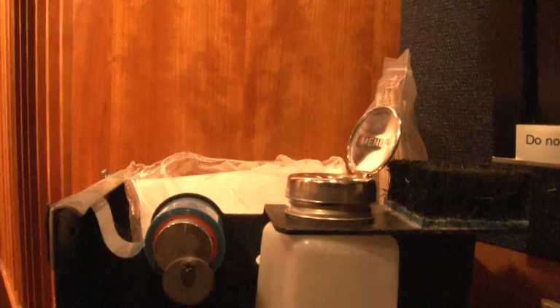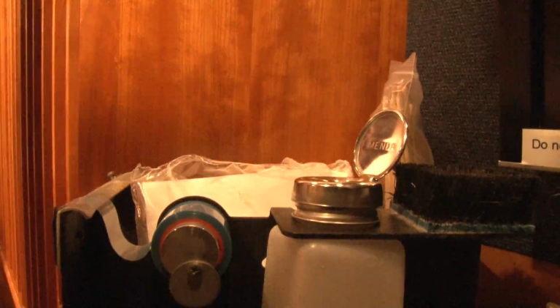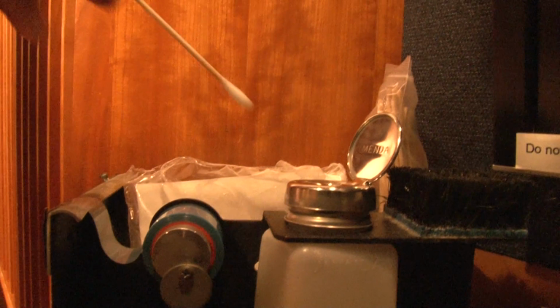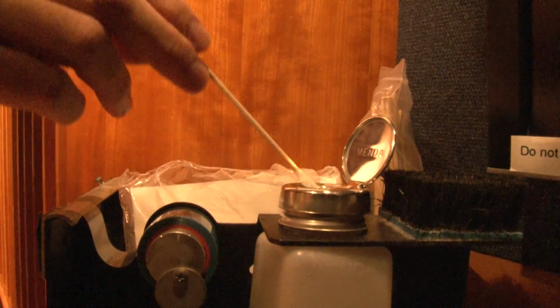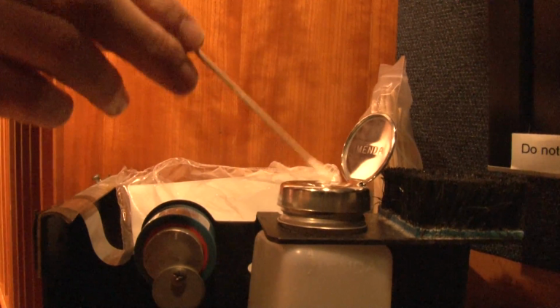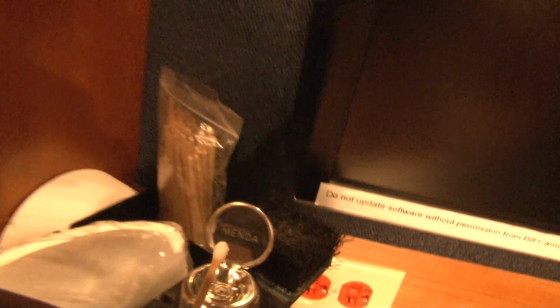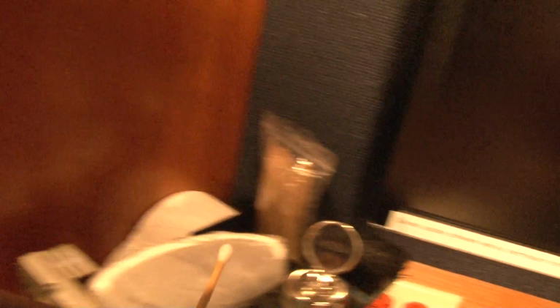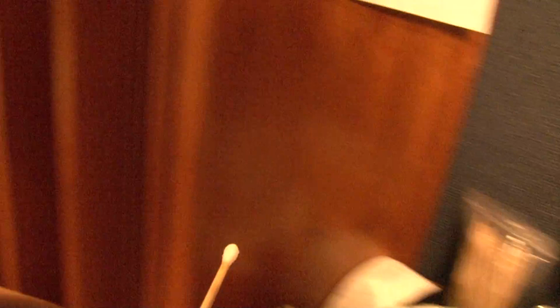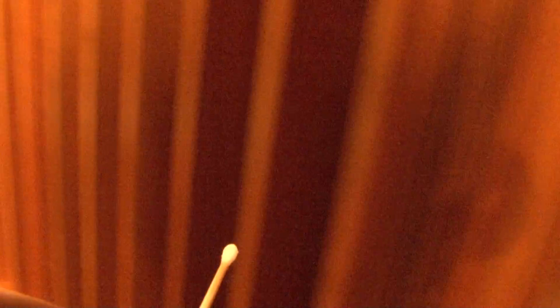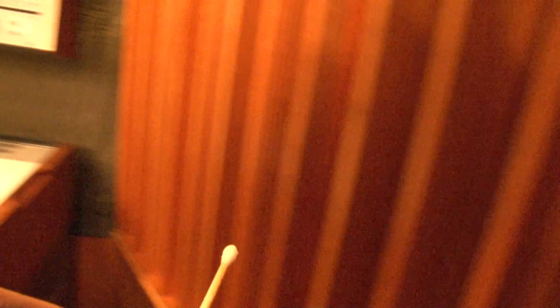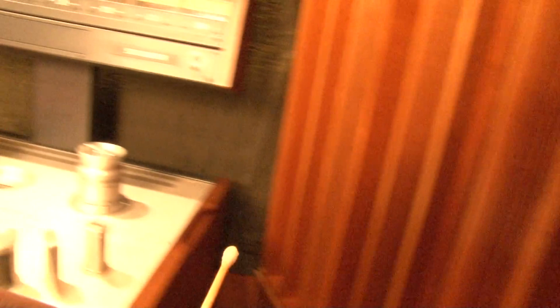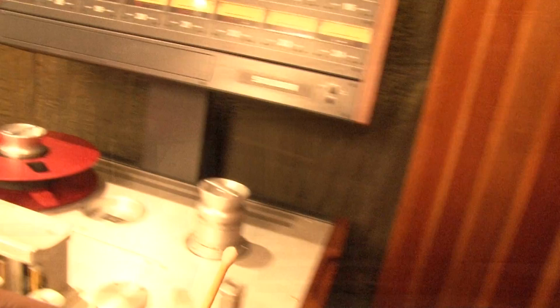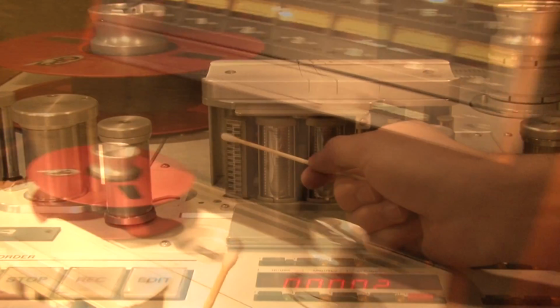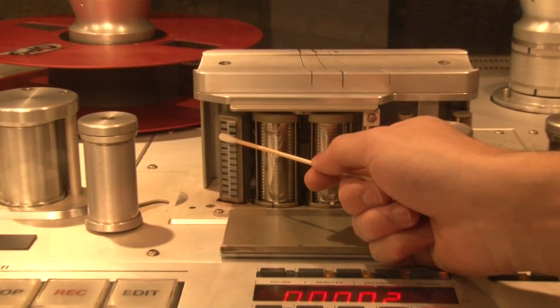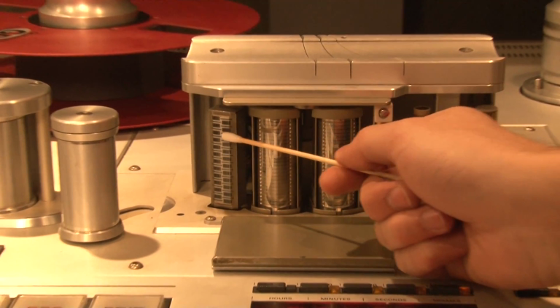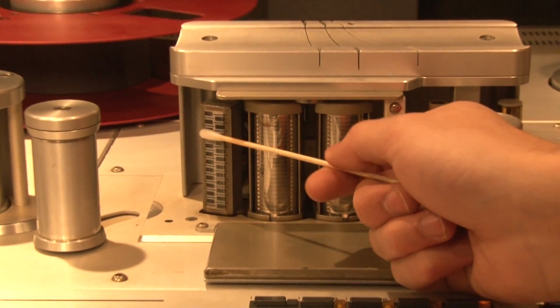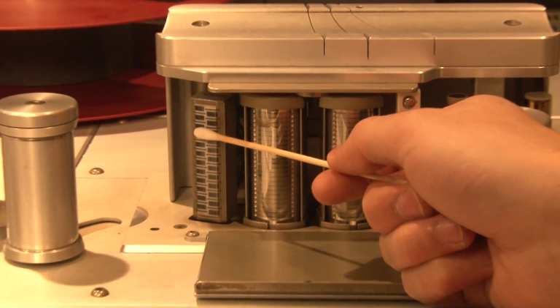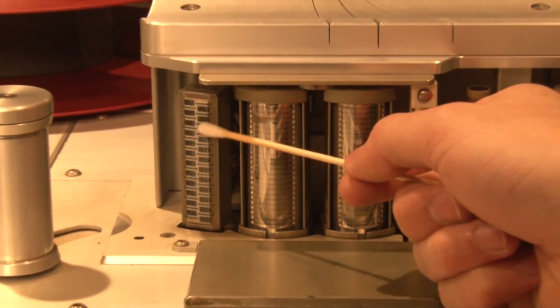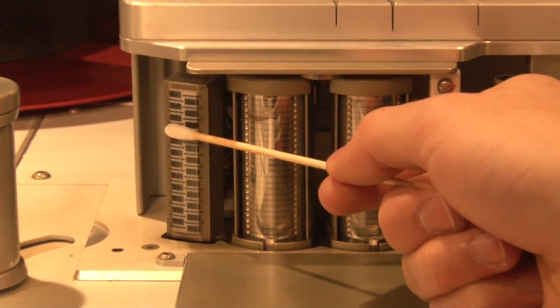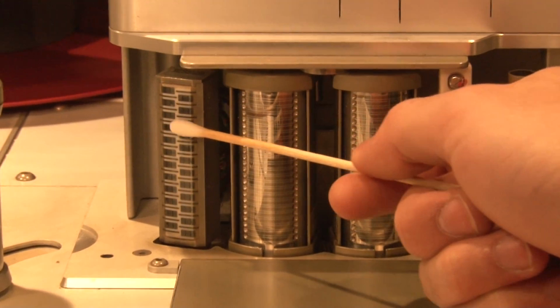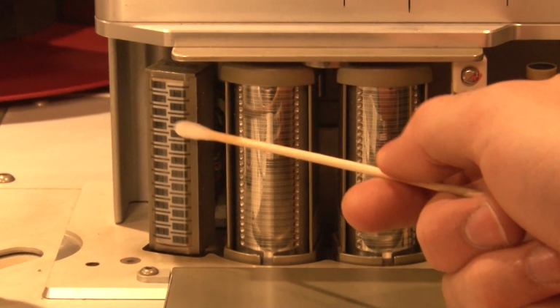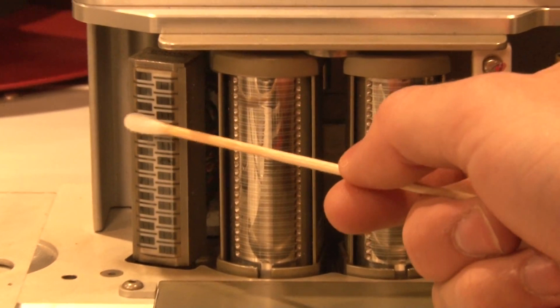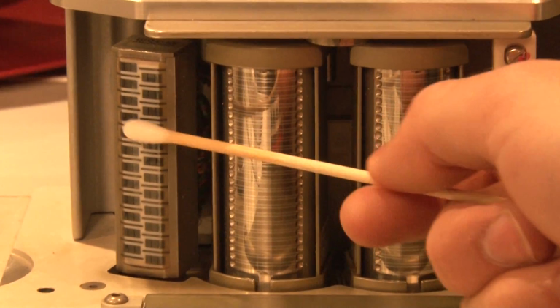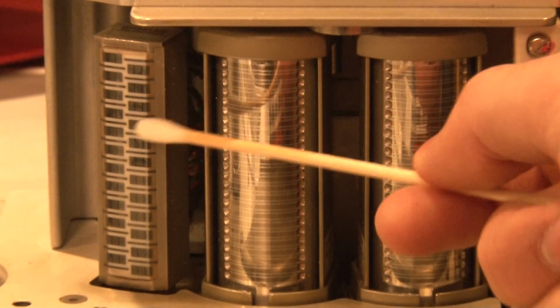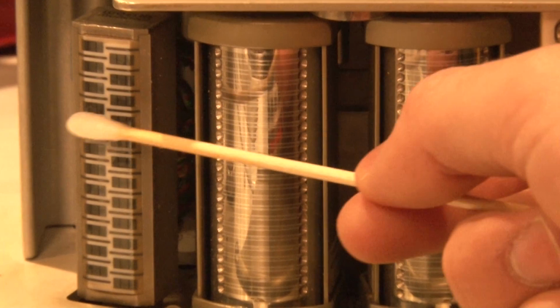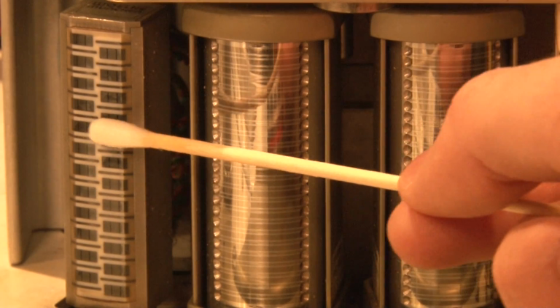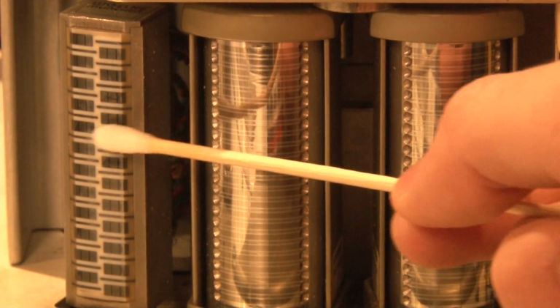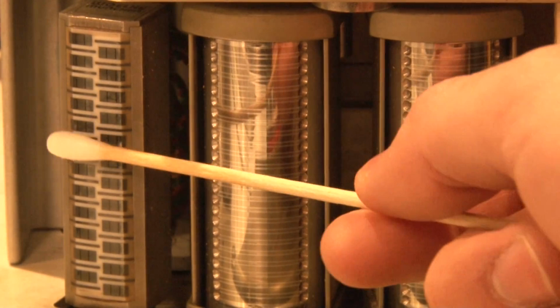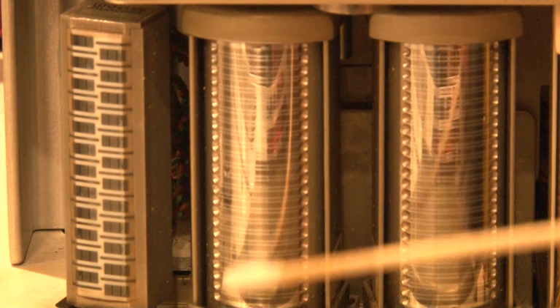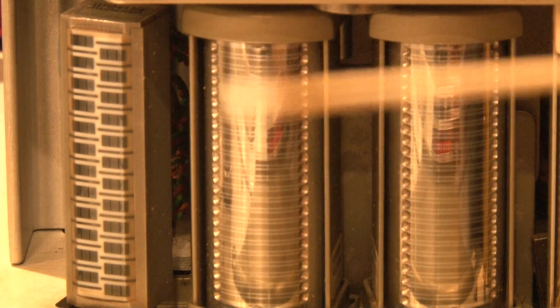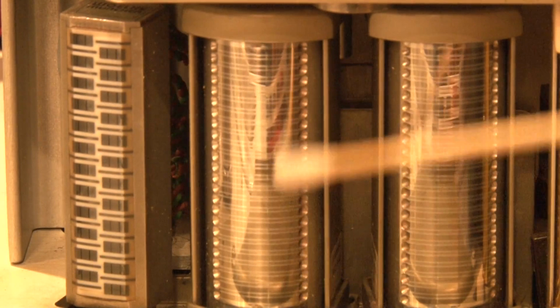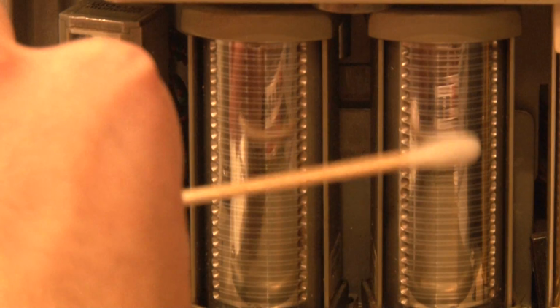Here, I'm using a Q-tip dipped in alcohol and swabbing the heads in a left-to-right motion. If the heads are covered in glass like these are, swabbing up and down is a fine alternative.